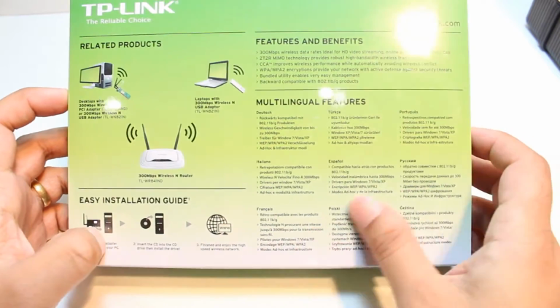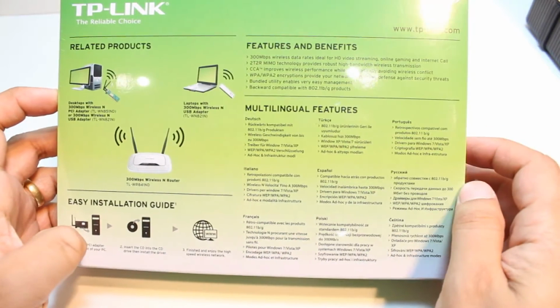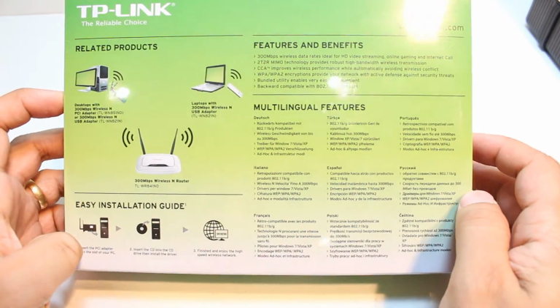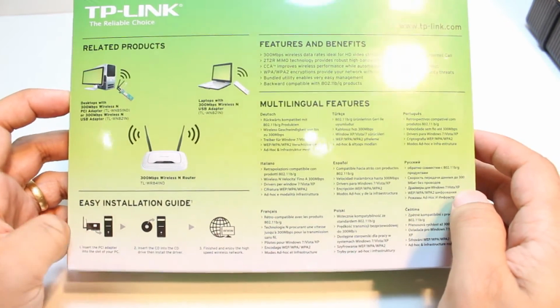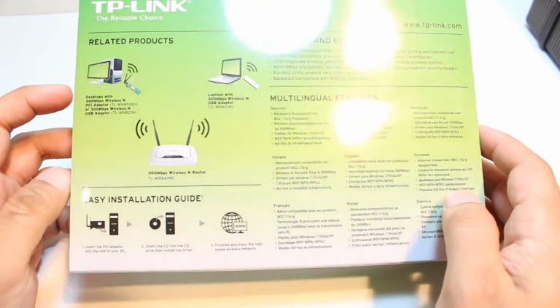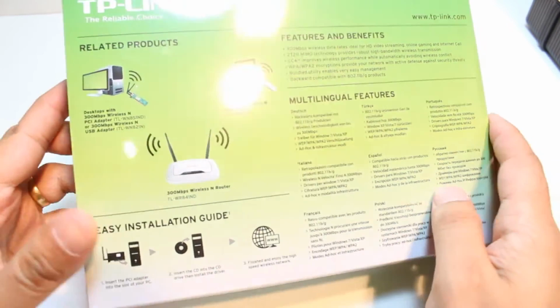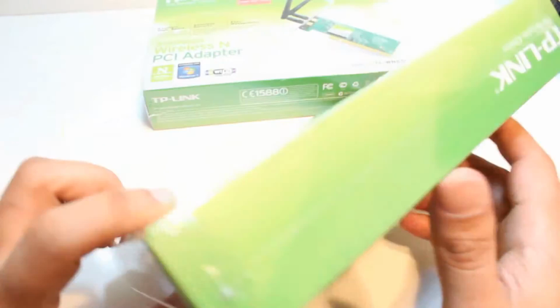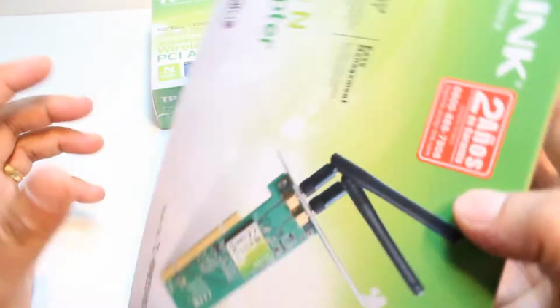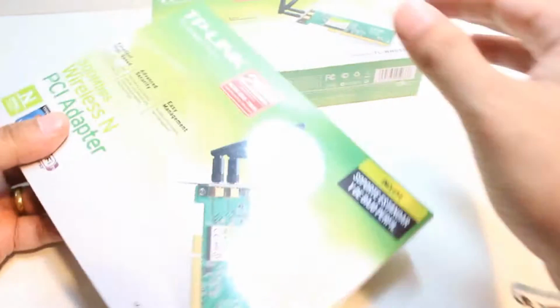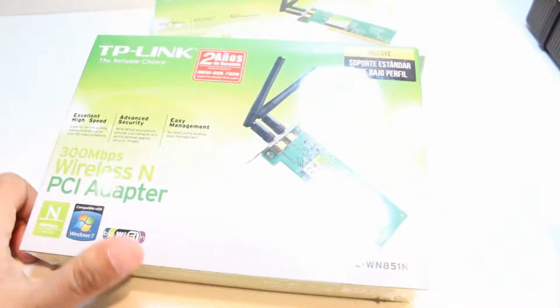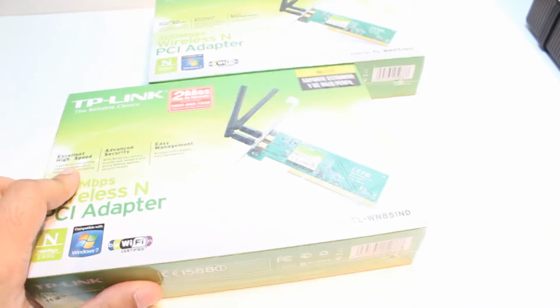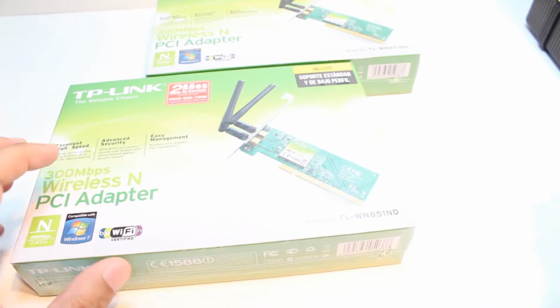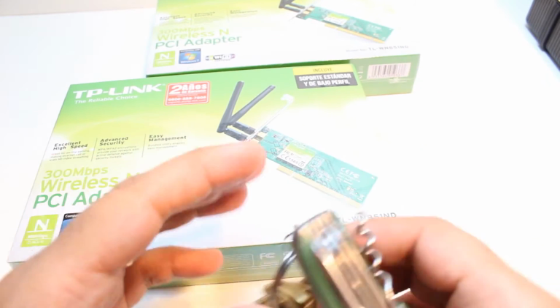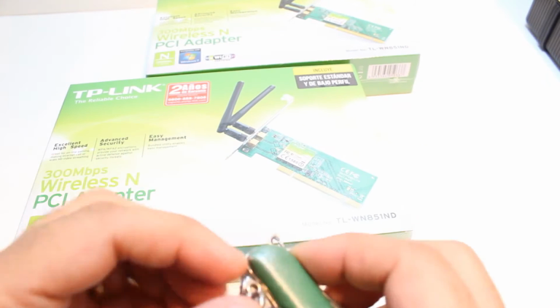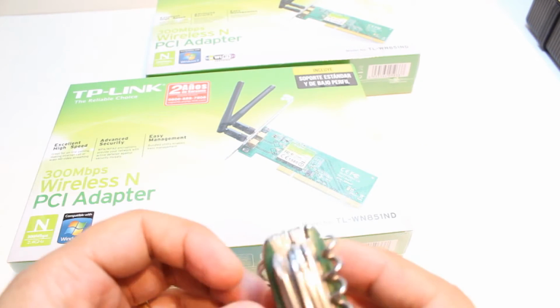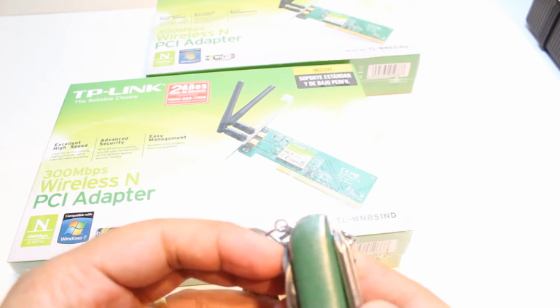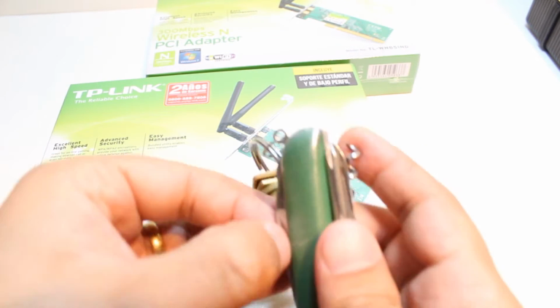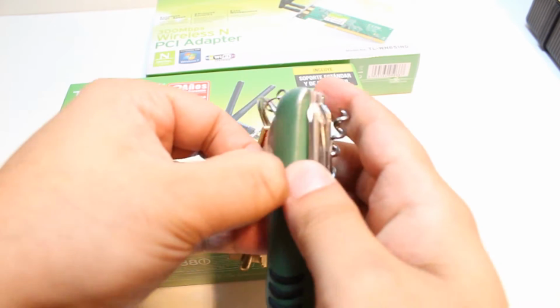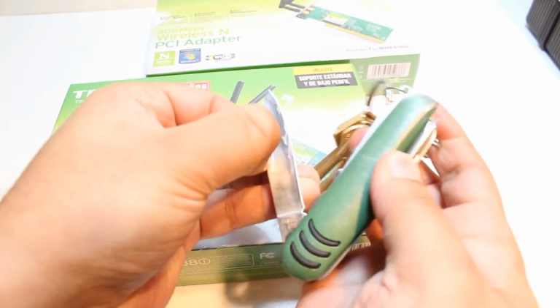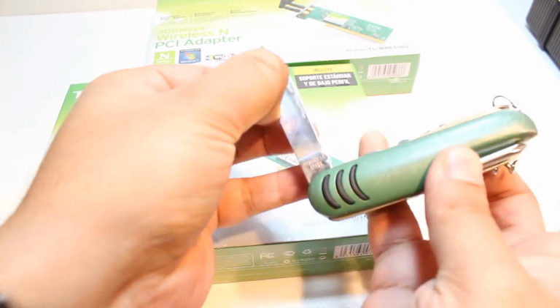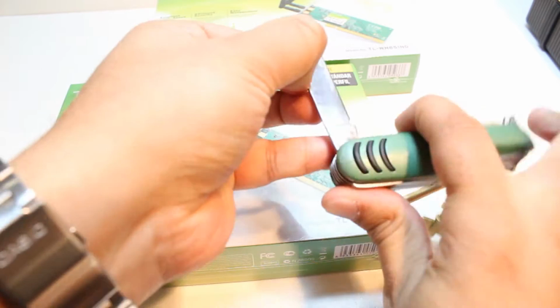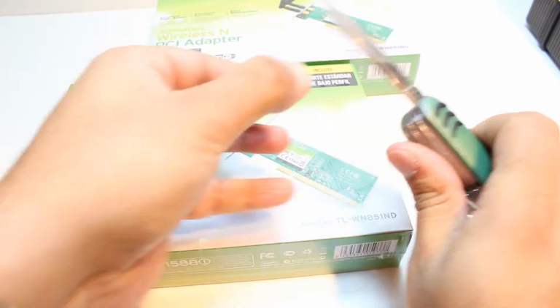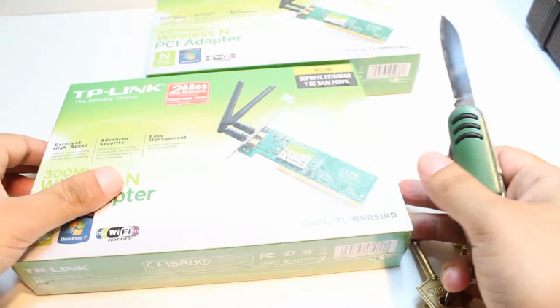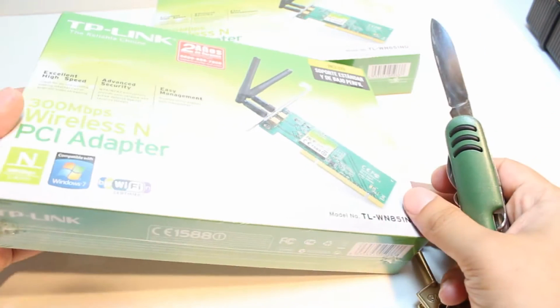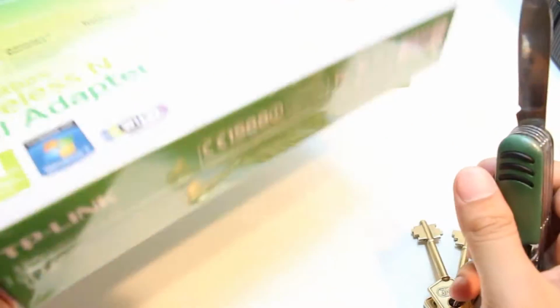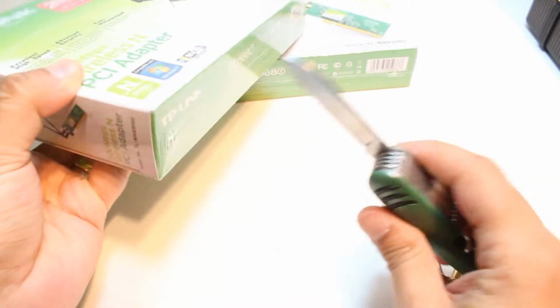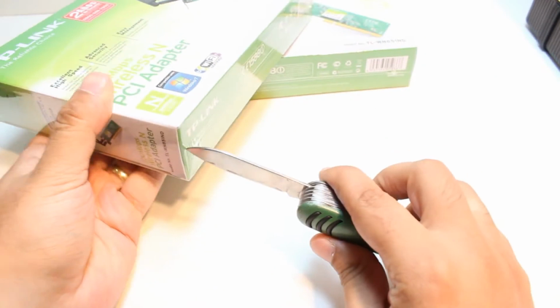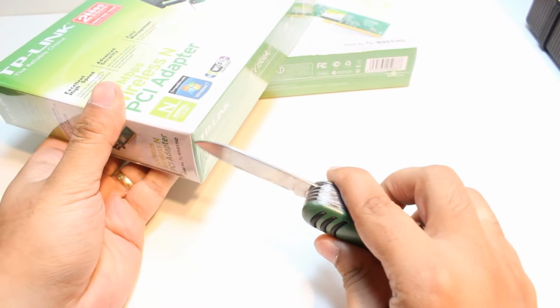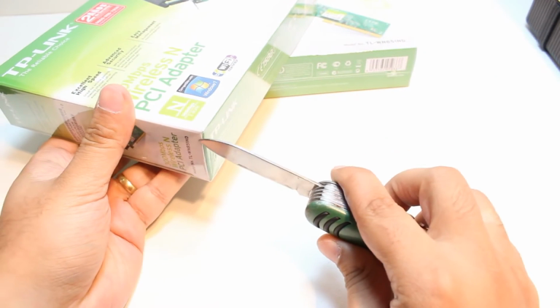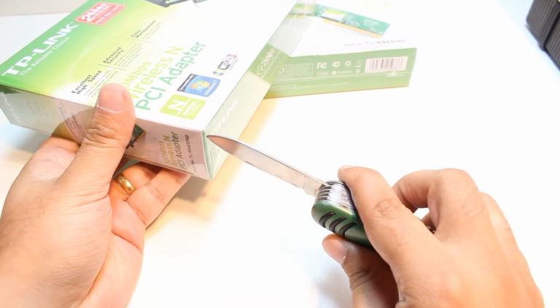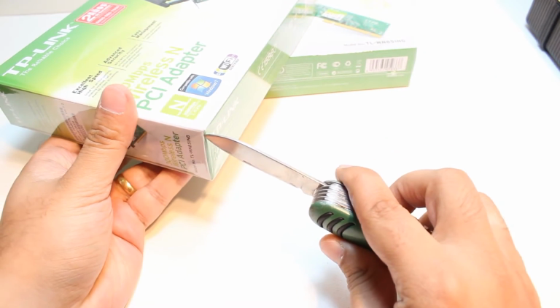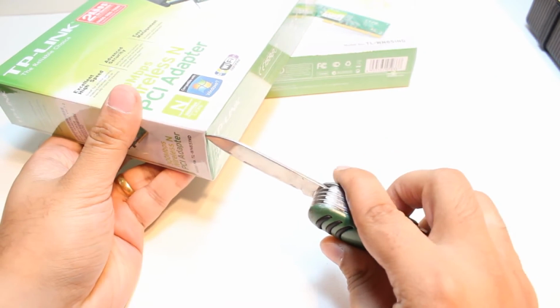Some more information is written in different languages. I am going to cut the pack and open this one. For this, I am going to use this knife. I will find some edge so I can put the knife inside.